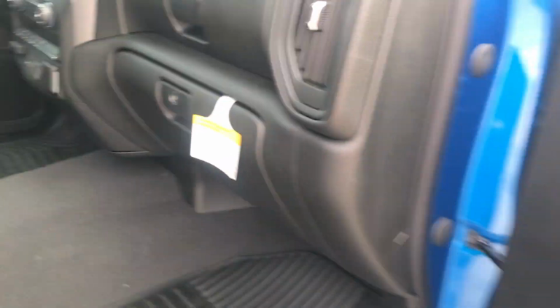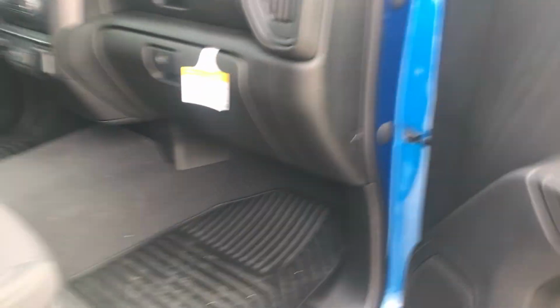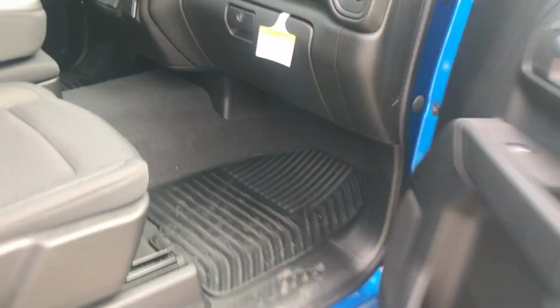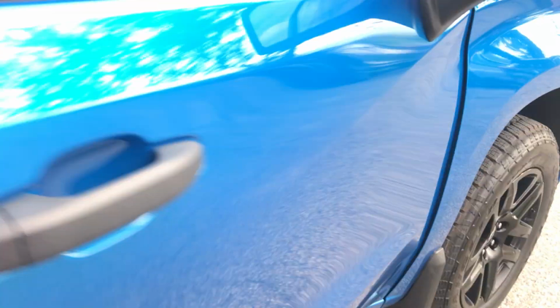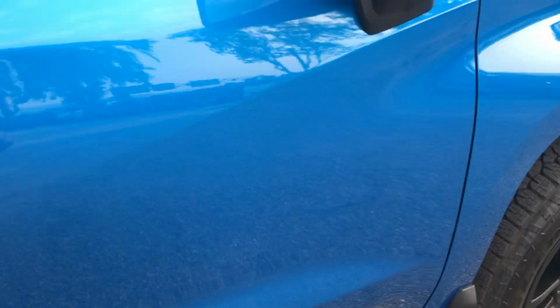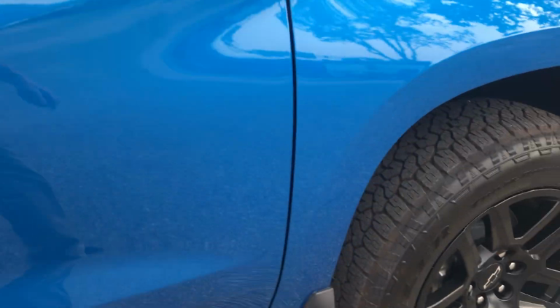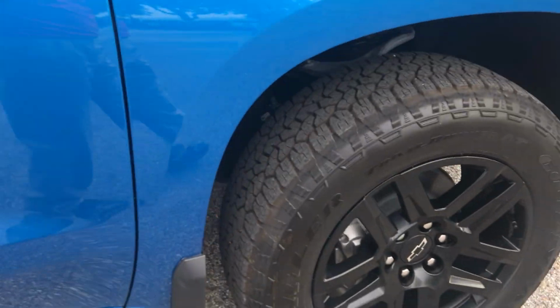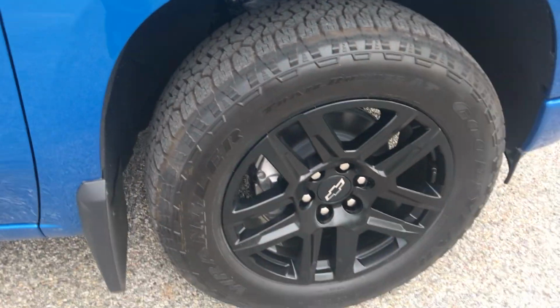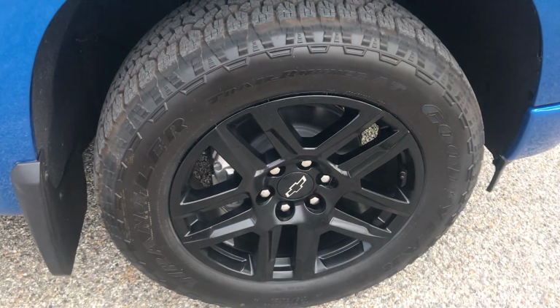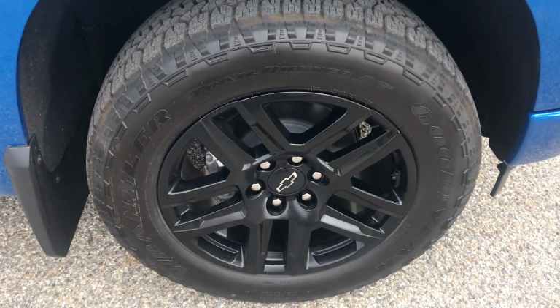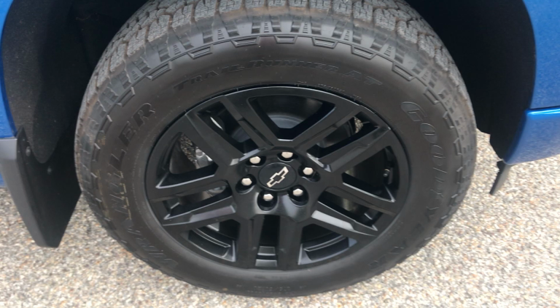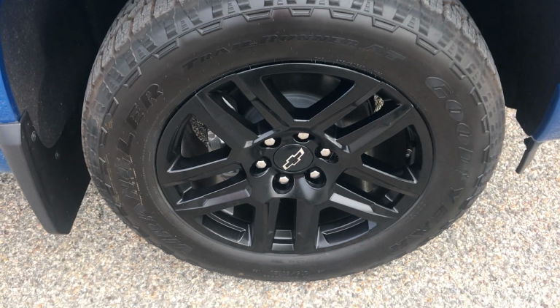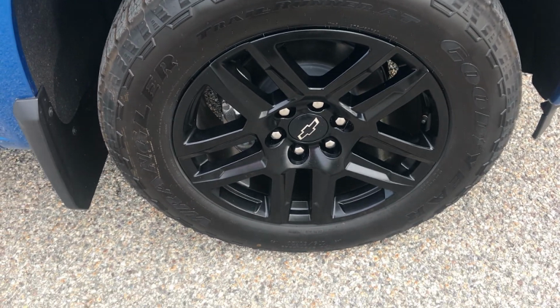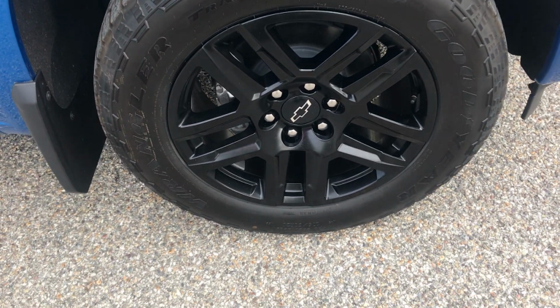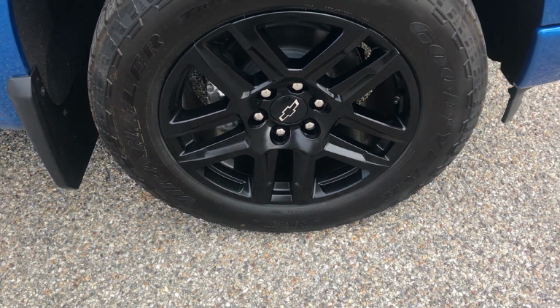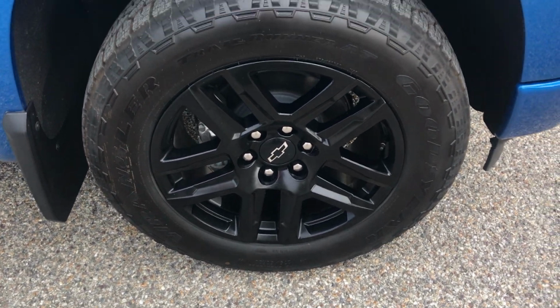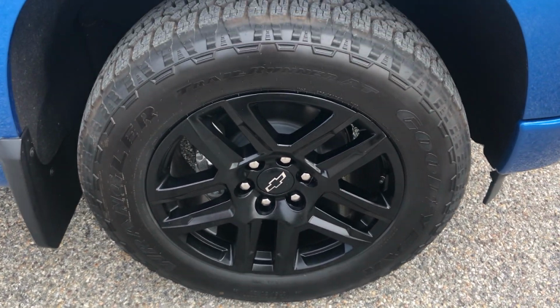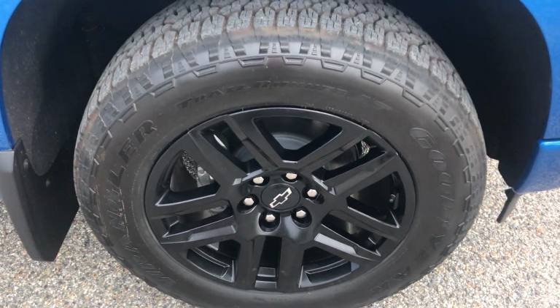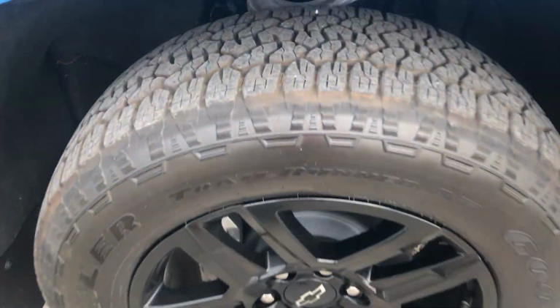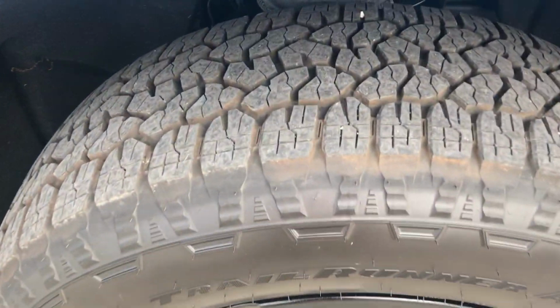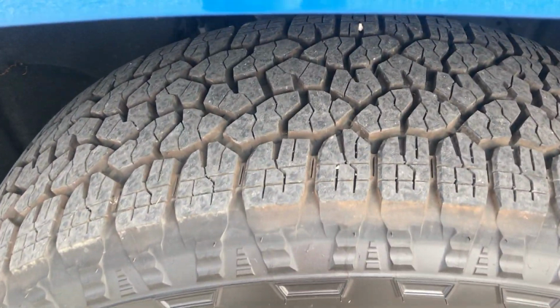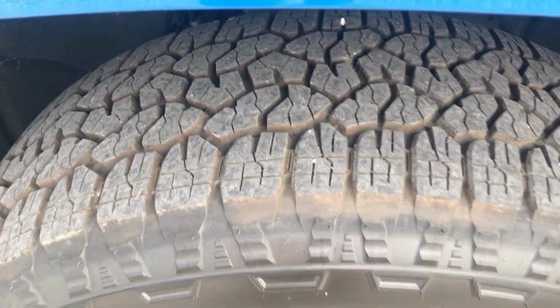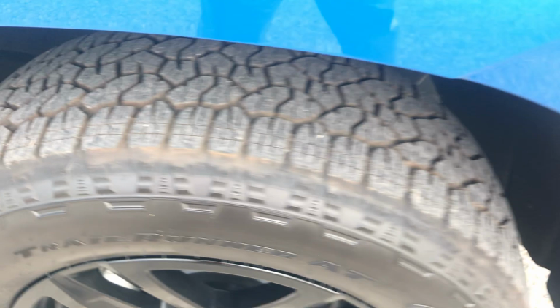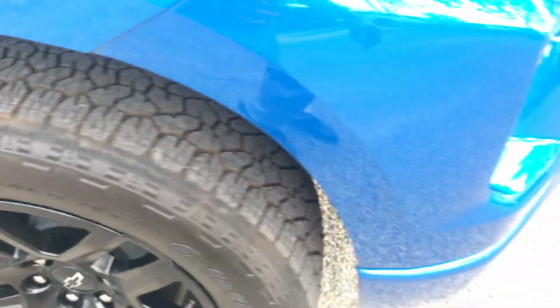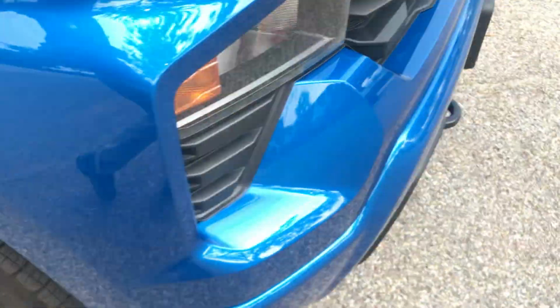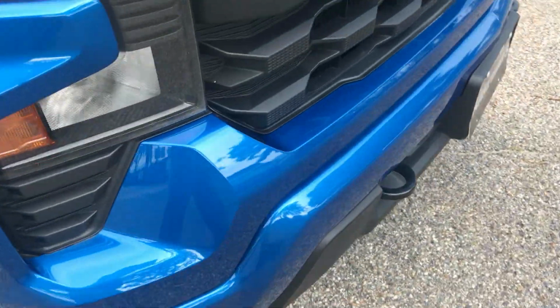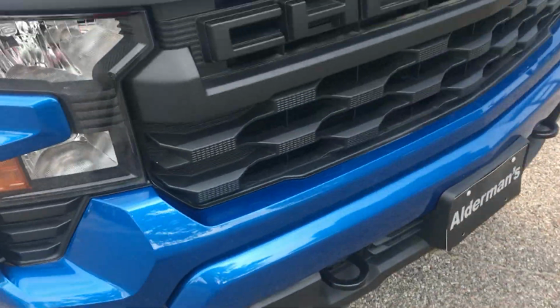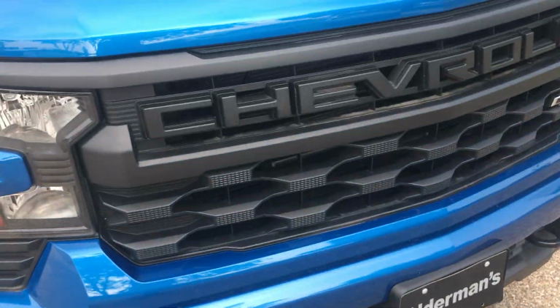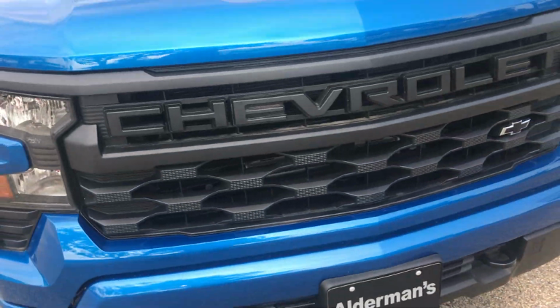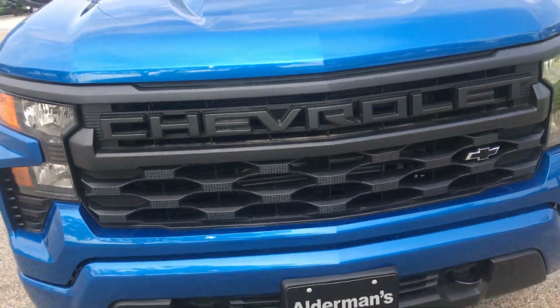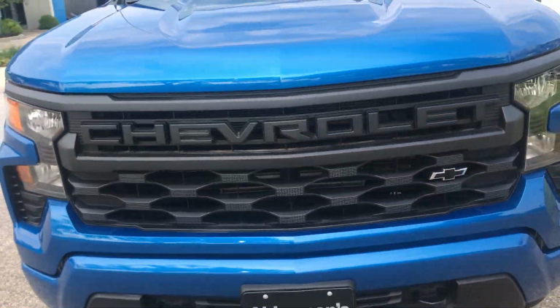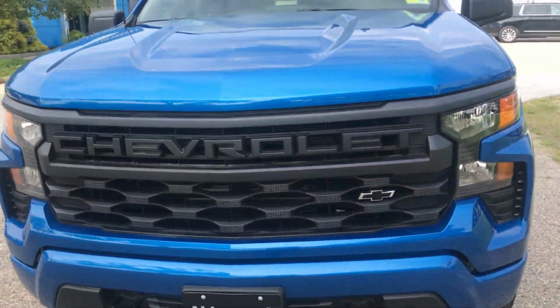Here at the rear, nice painted black aluminum wheels again — these are 20-inch with the all-terrain tires. And a nice aggressive look in the front end.